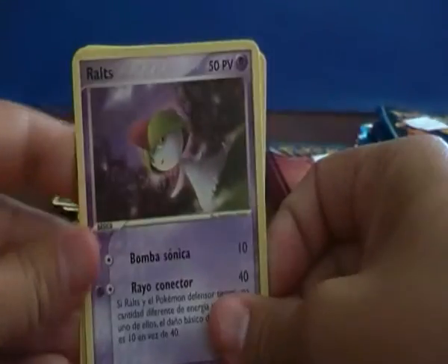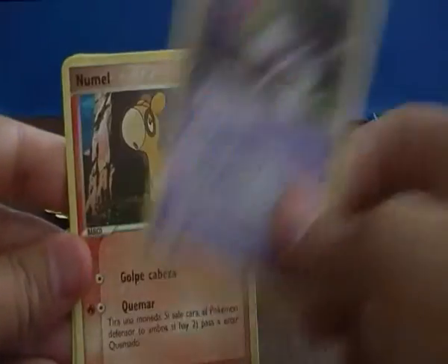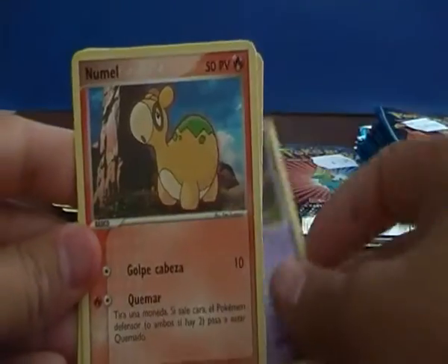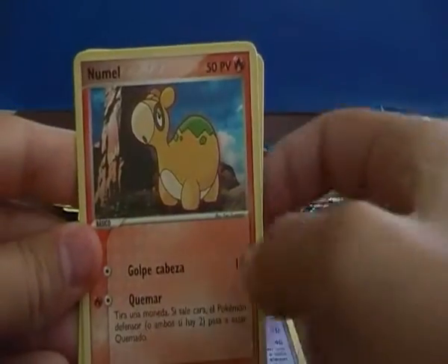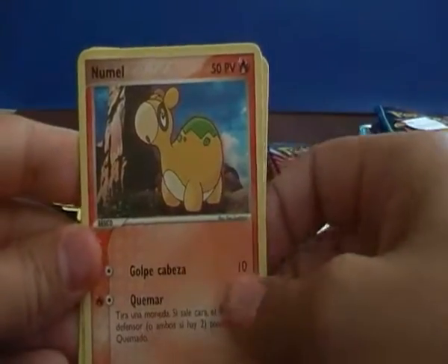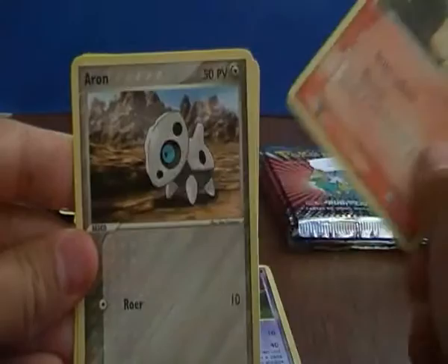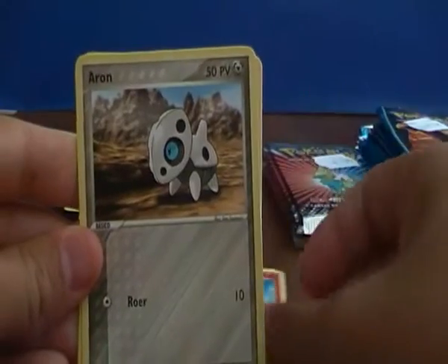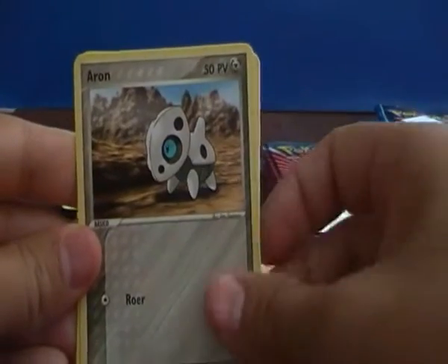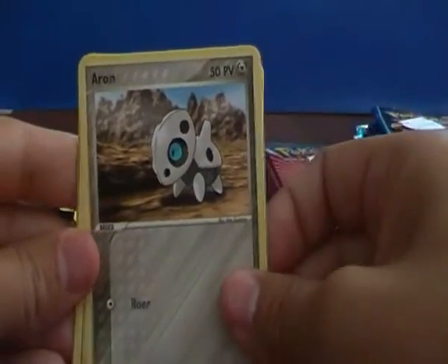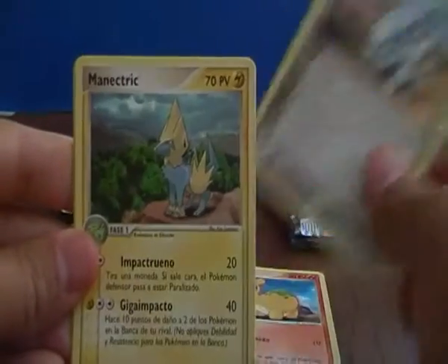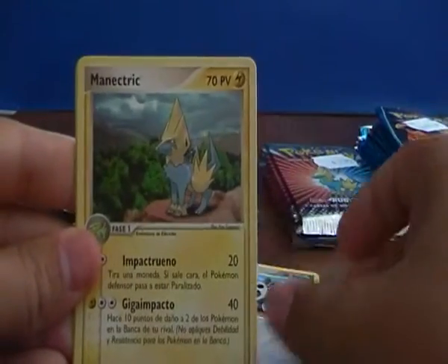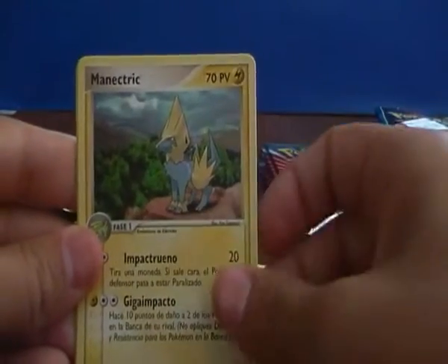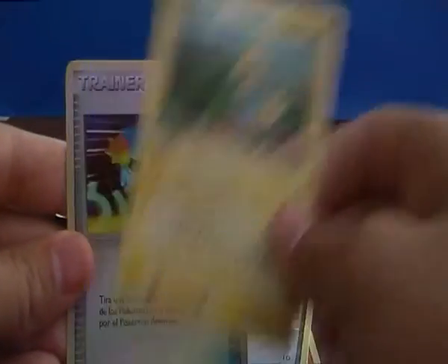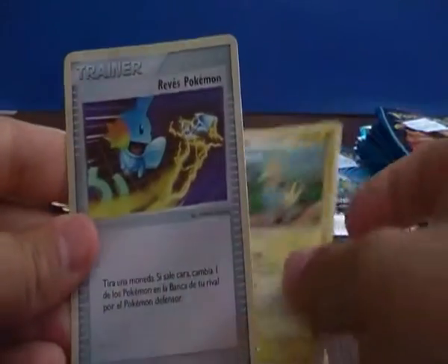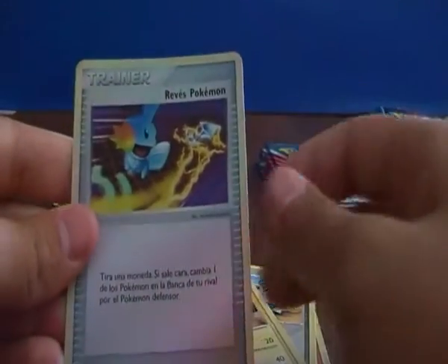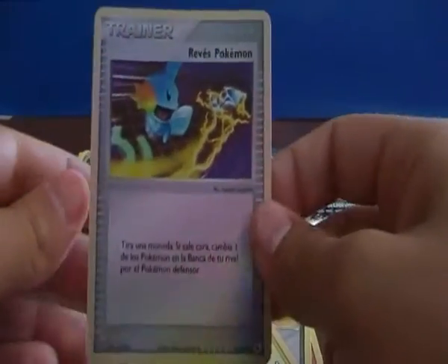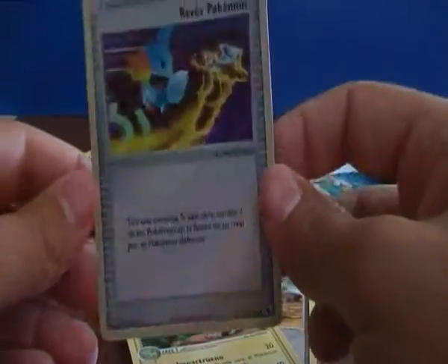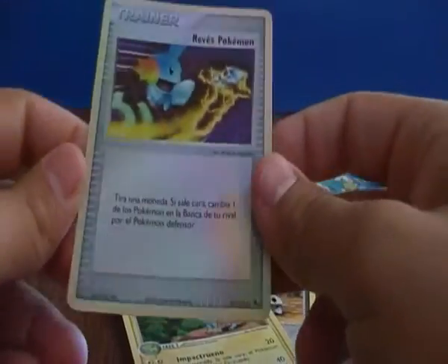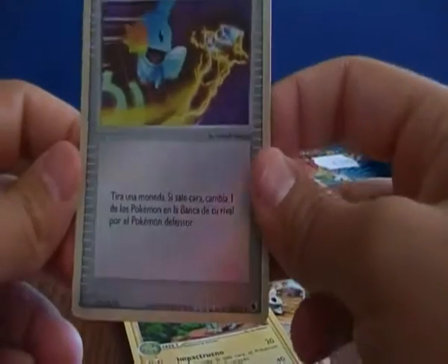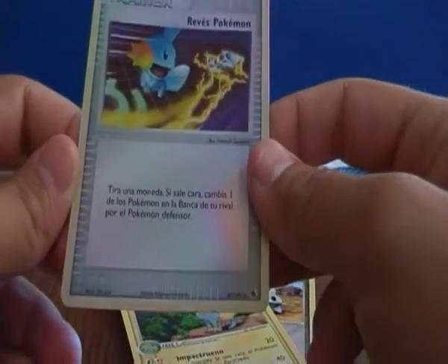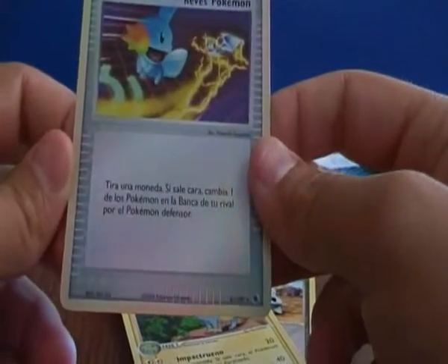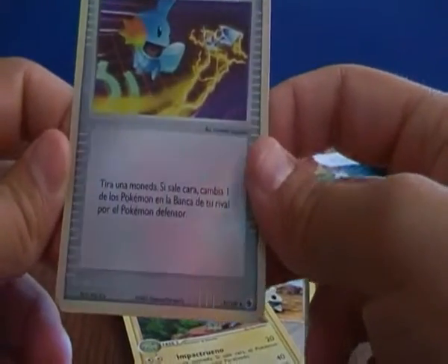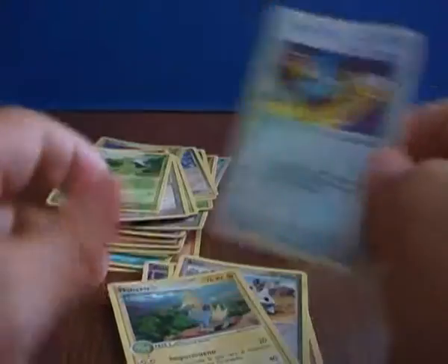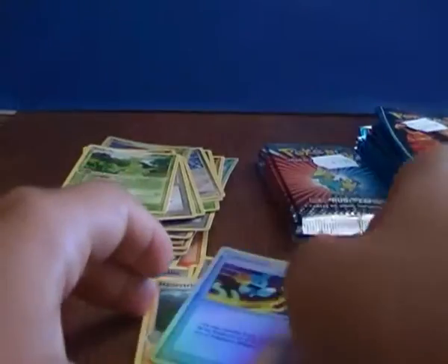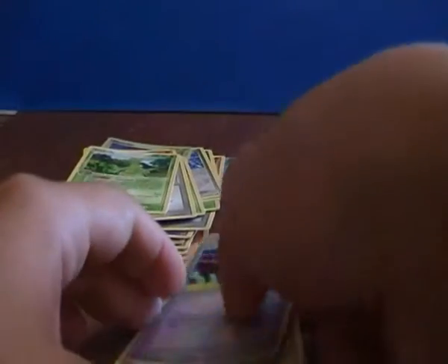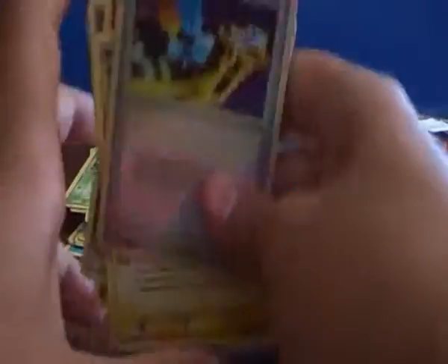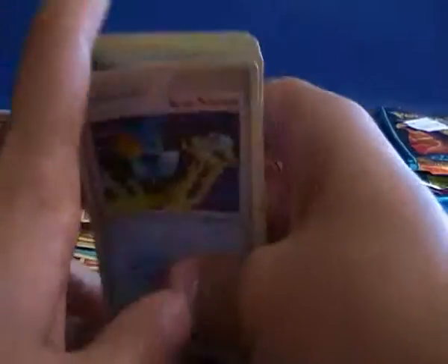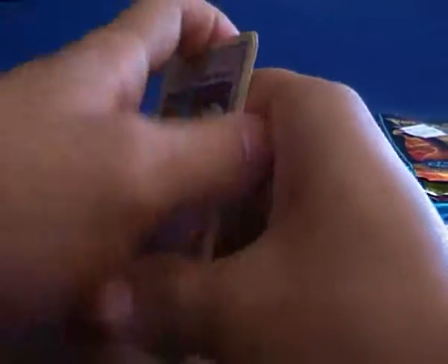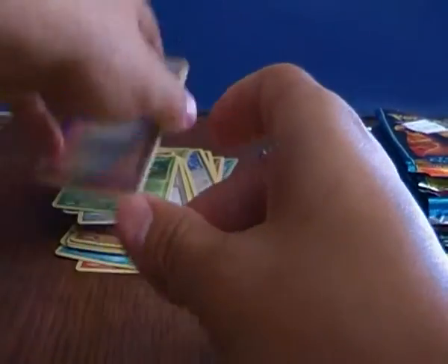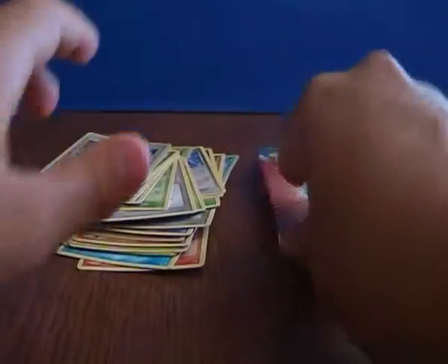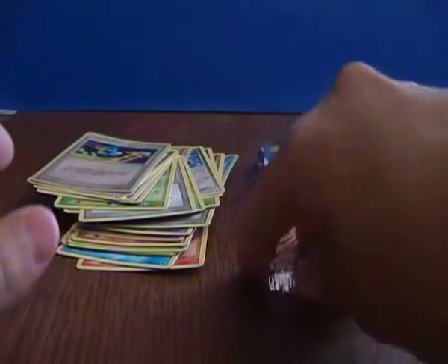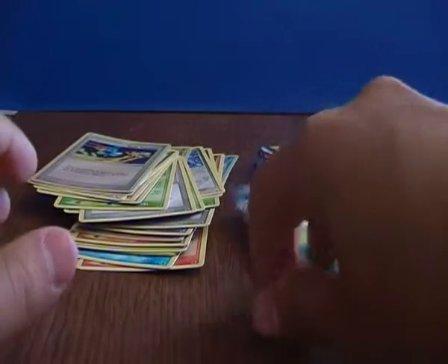We have a Ralts, Numel, Heron, Manectric and a Reverse — something, a Trainer. I don't know that in English.